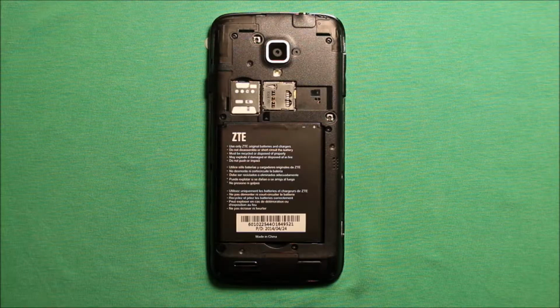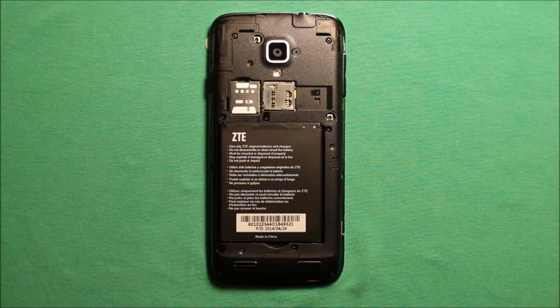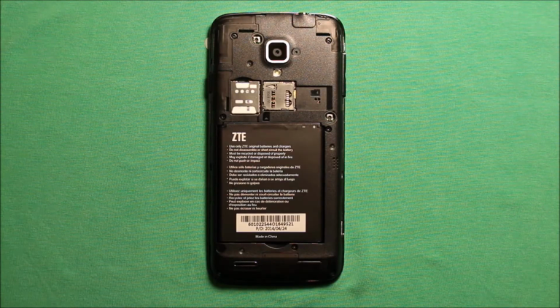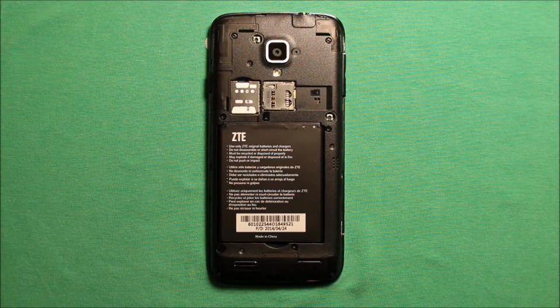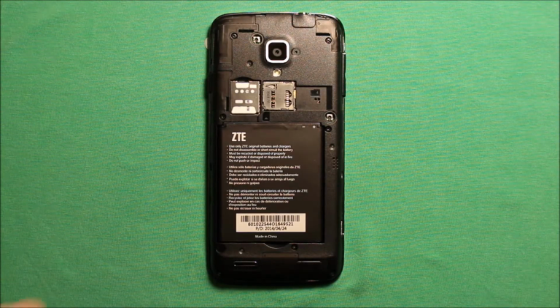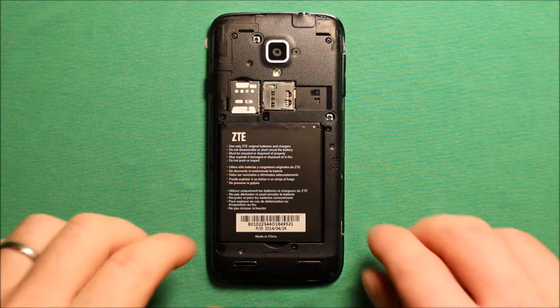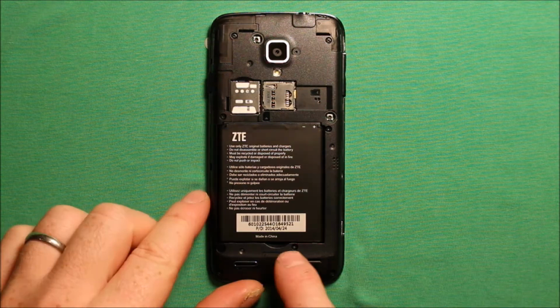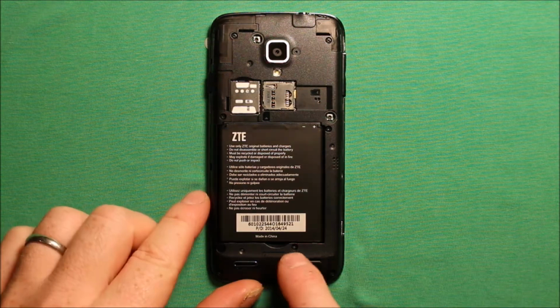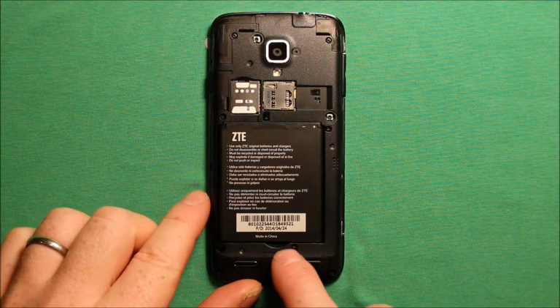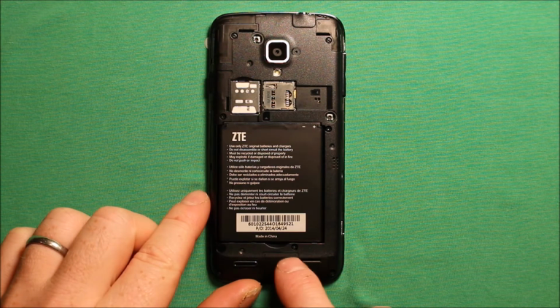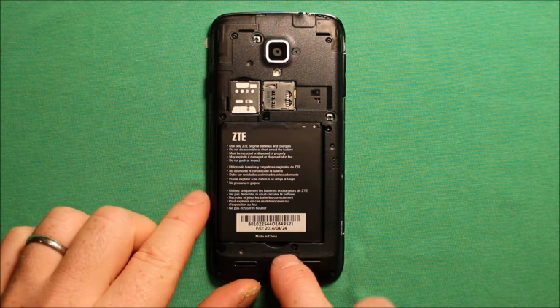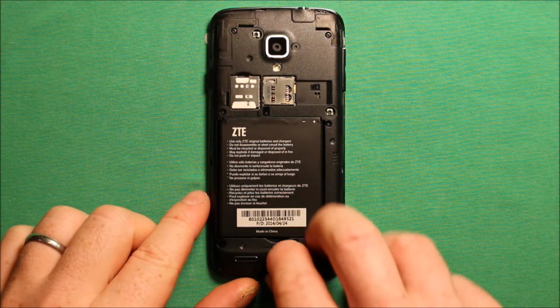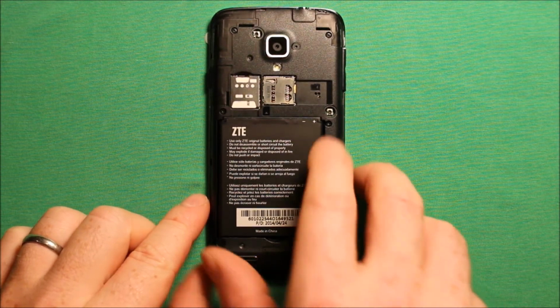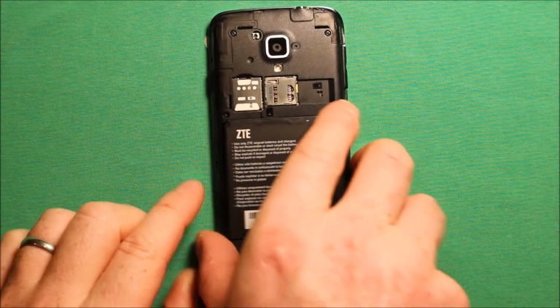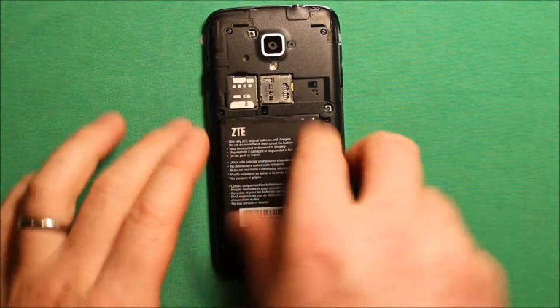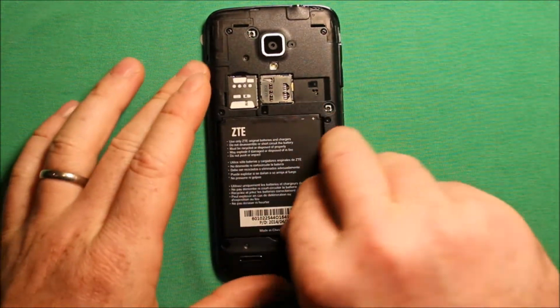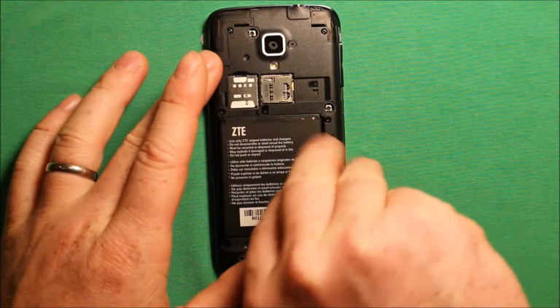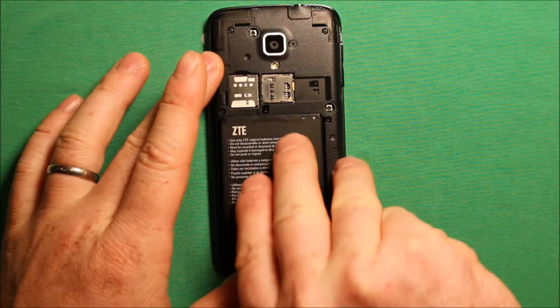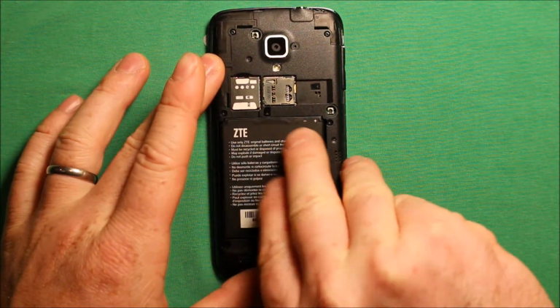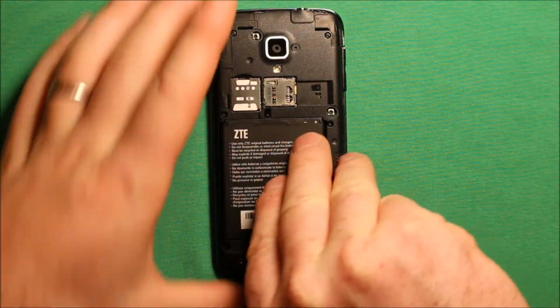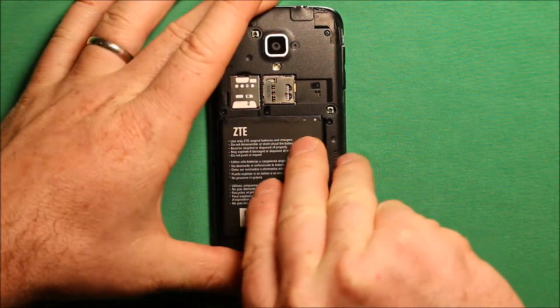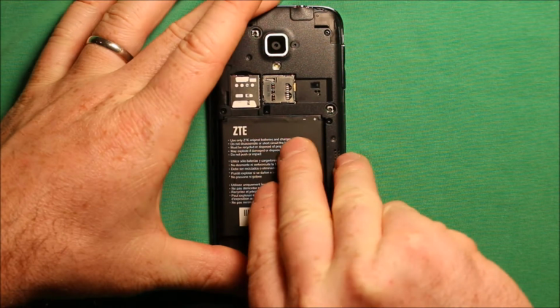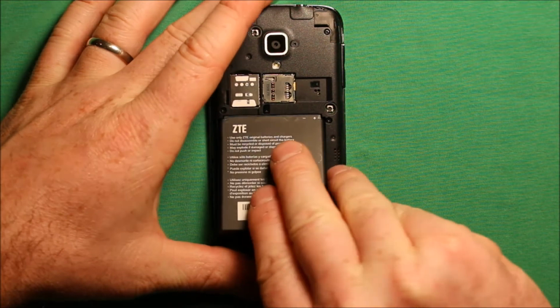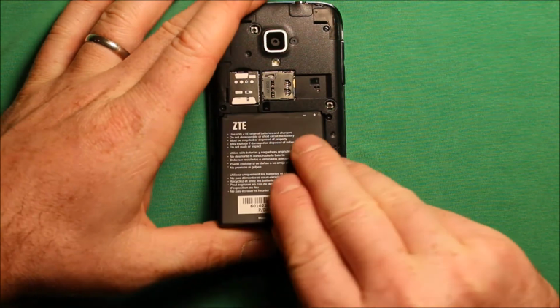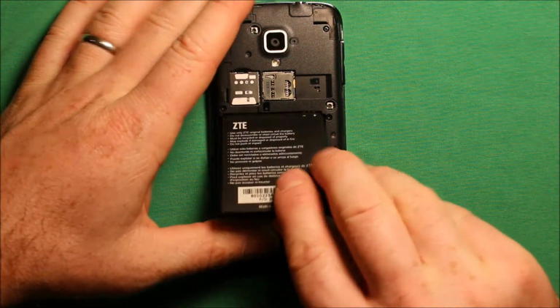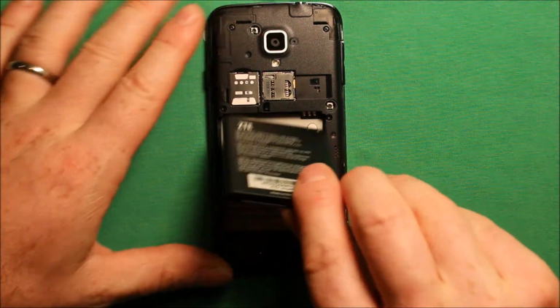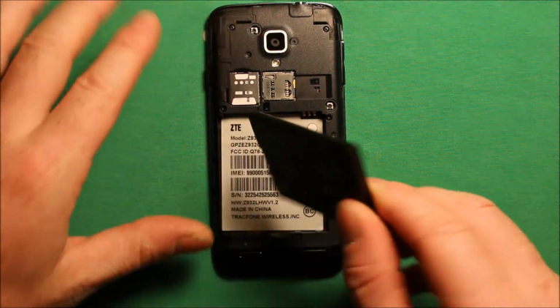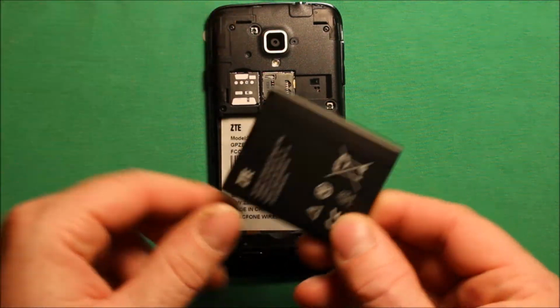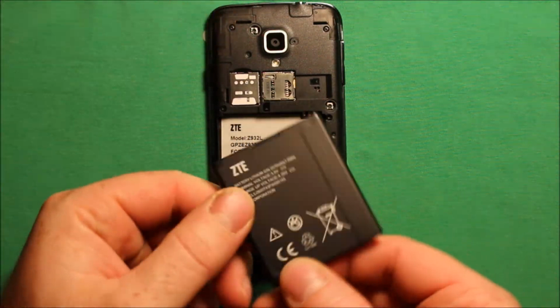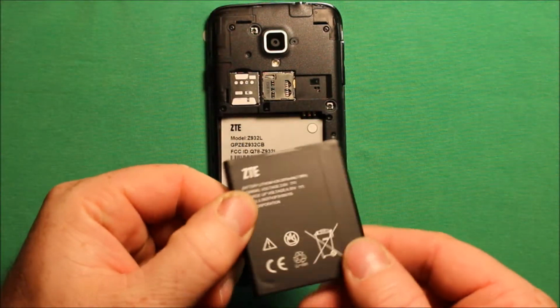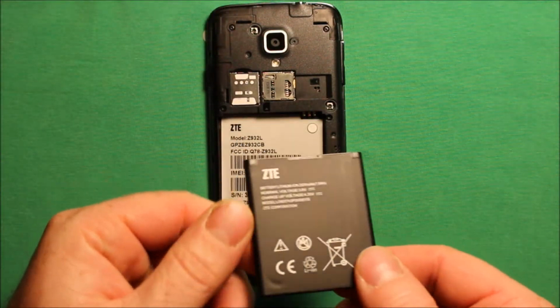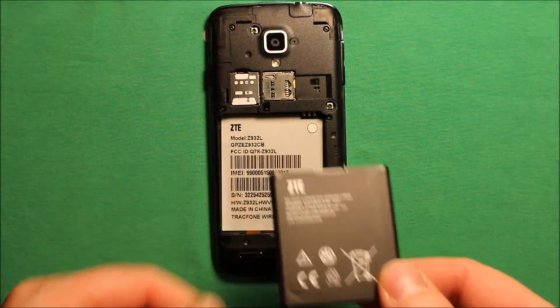To remove the battery, it's right here at the bottom. You can just stick your thumbnail right in there and just pry up, and the battery comes out just like that.